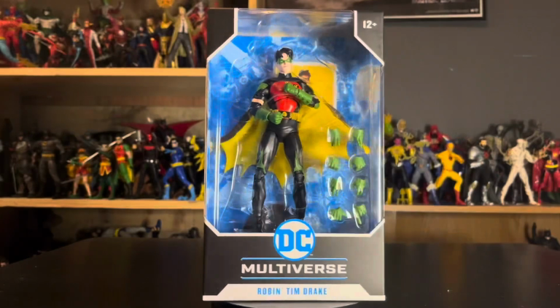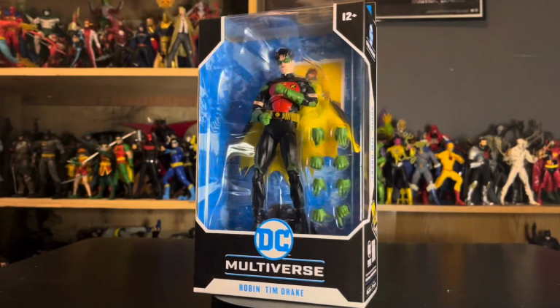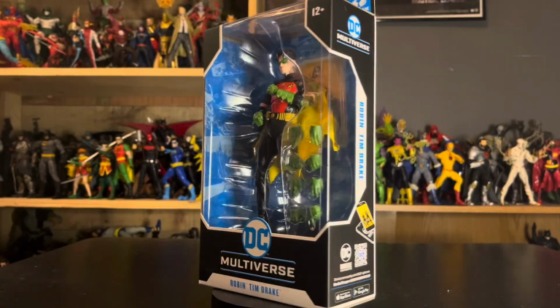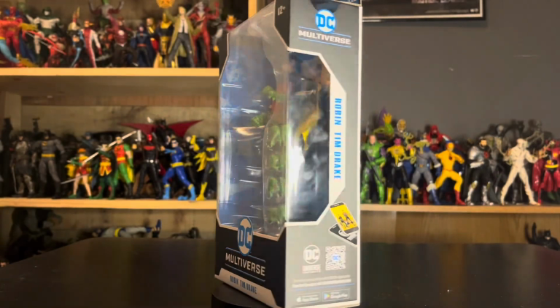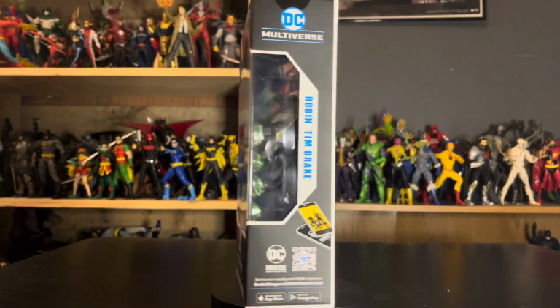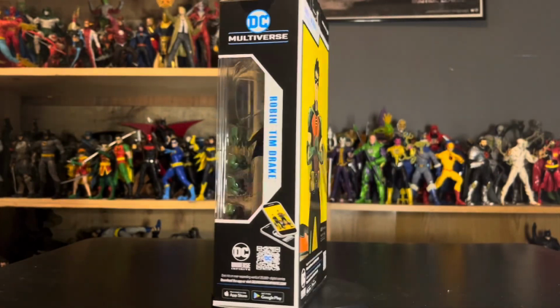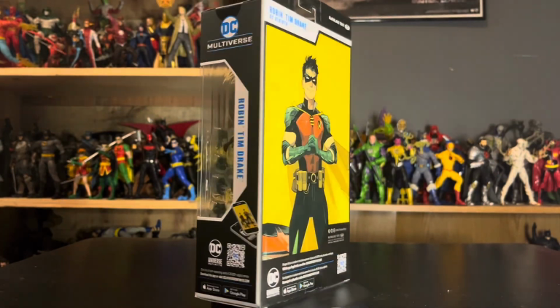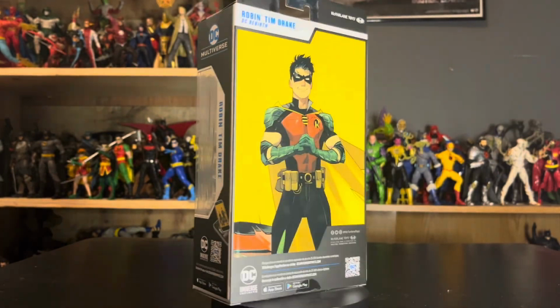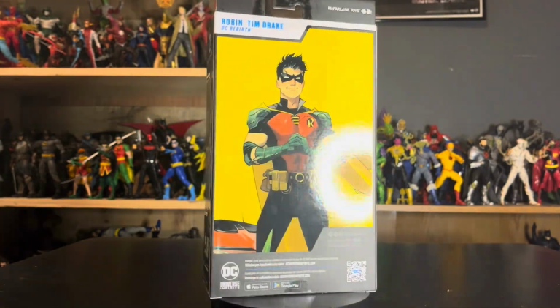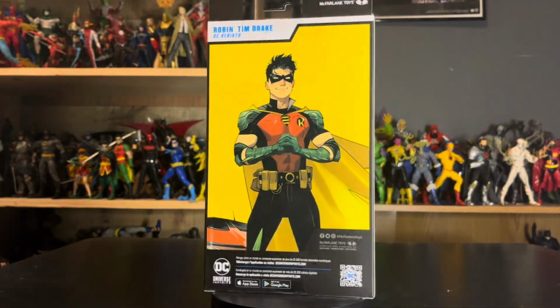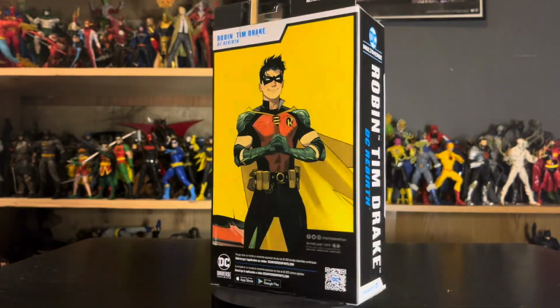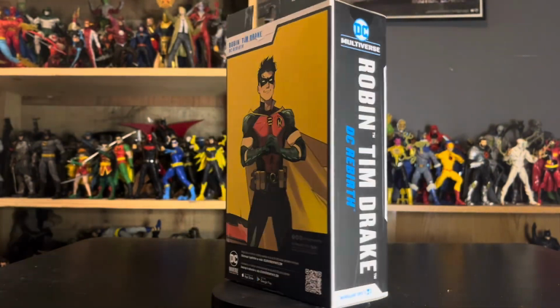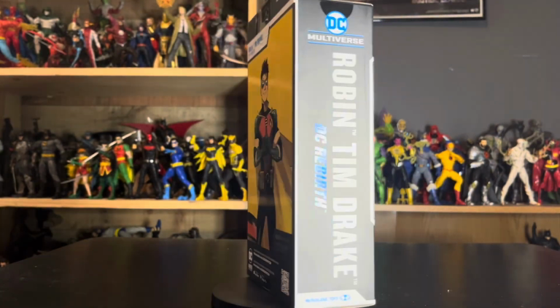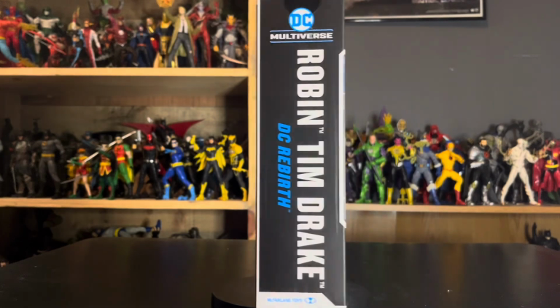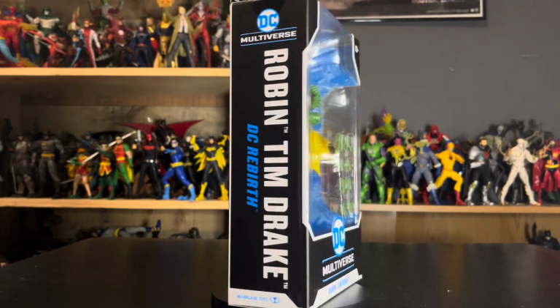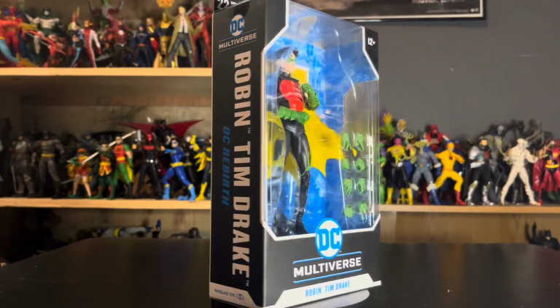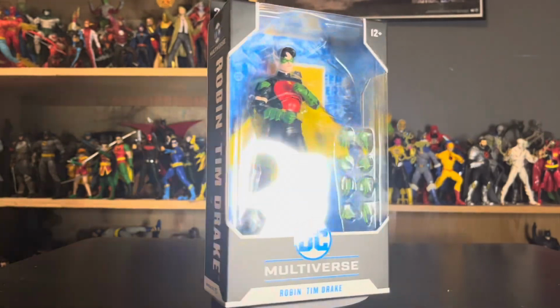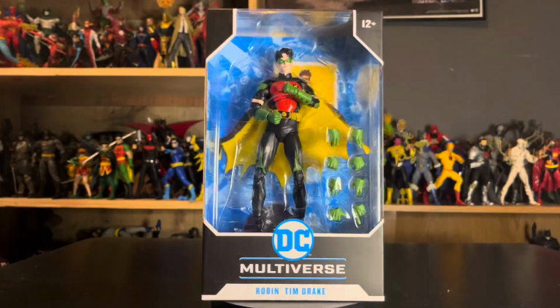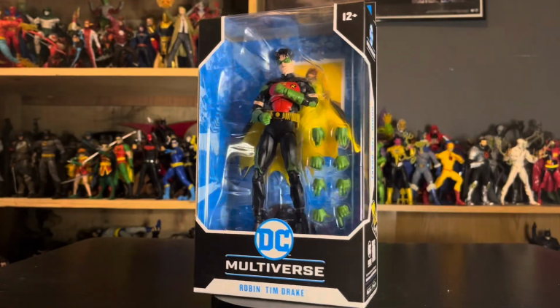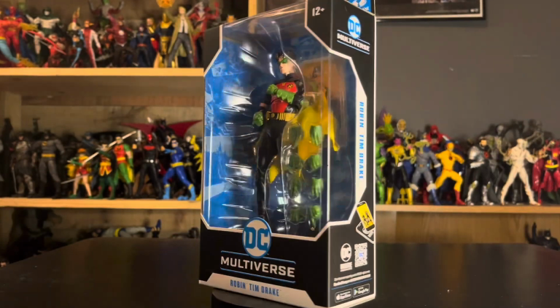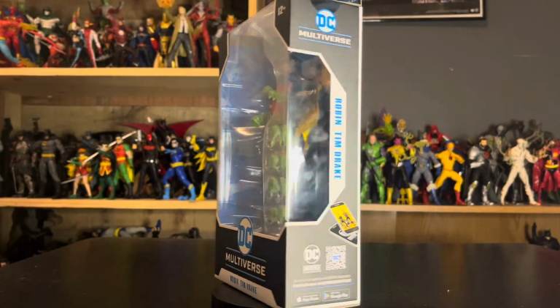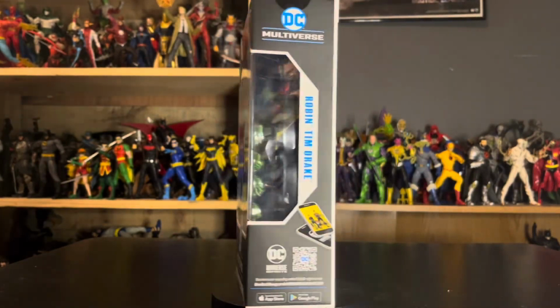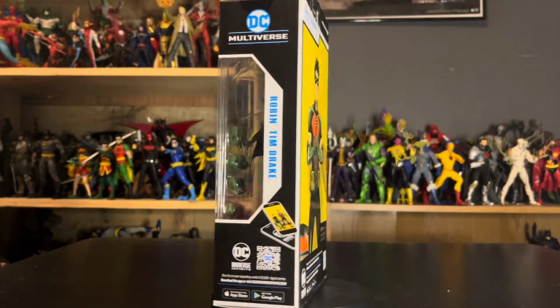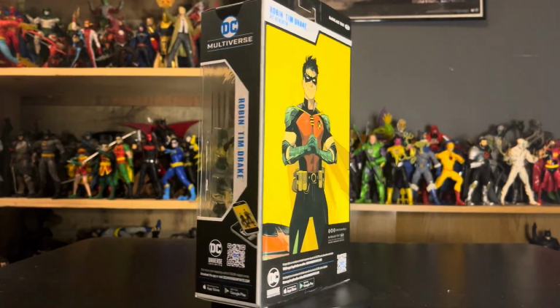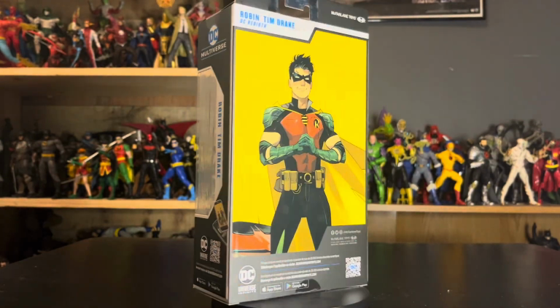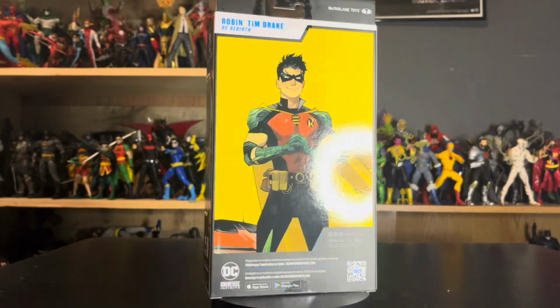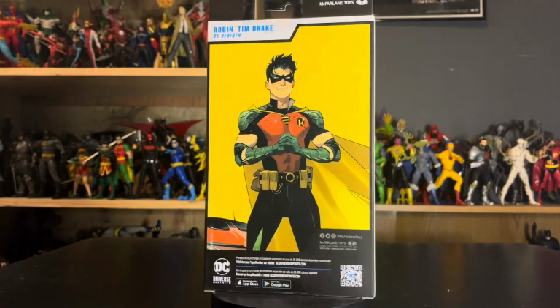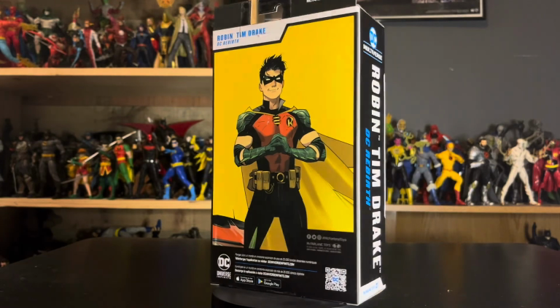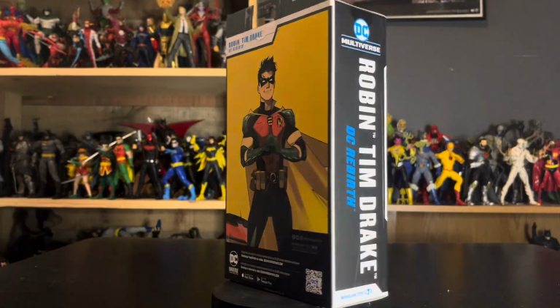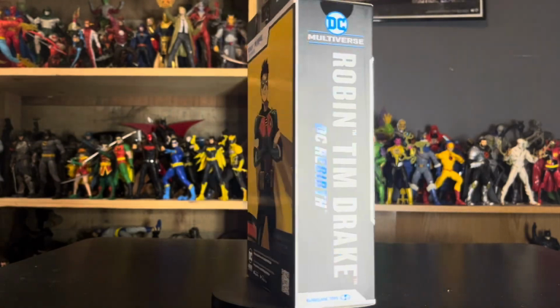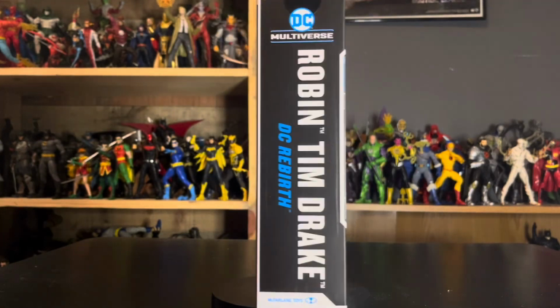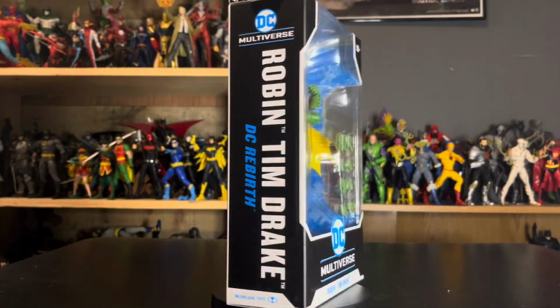Hey guys, today we're taking a look at the new McFarlane DC Multiverse Robin Tim Drake, apparently from DC Rebirth. But it looks like more of his modern design that you'd see nowadays. Let's get a better look at that packaging.